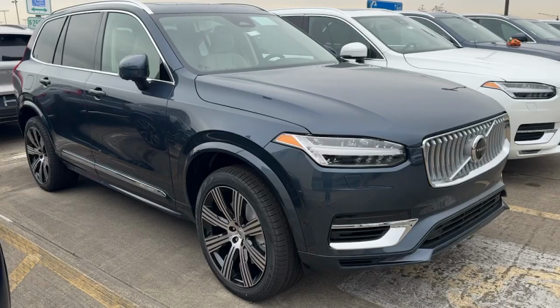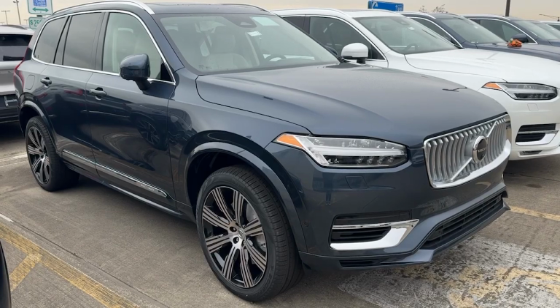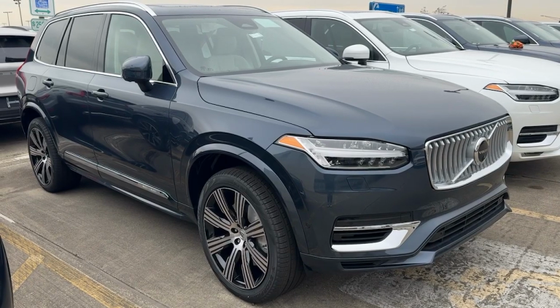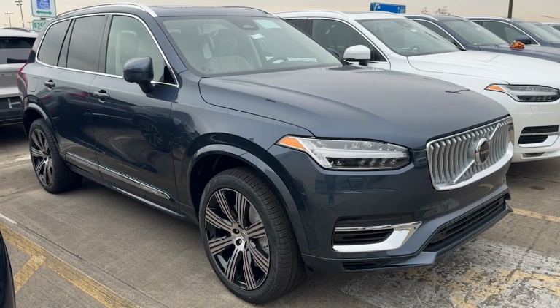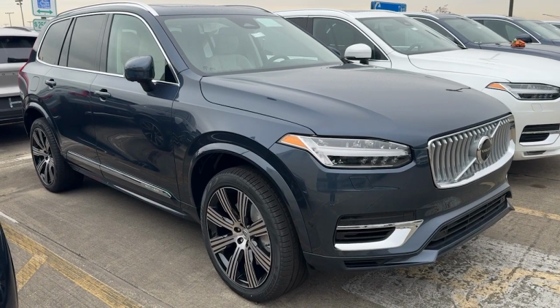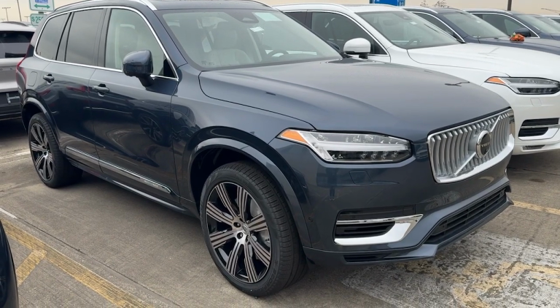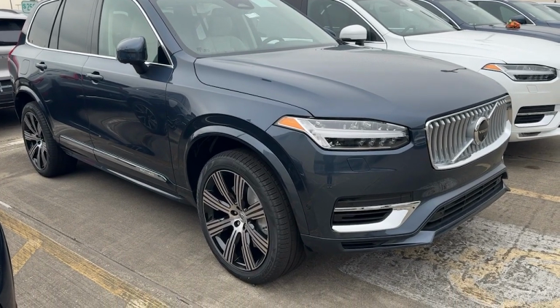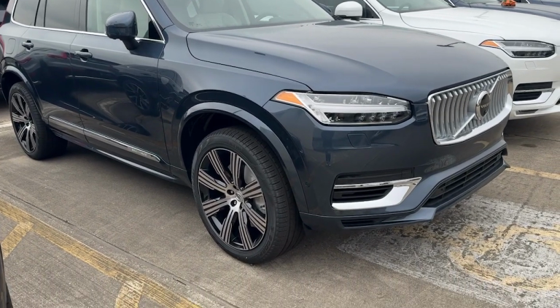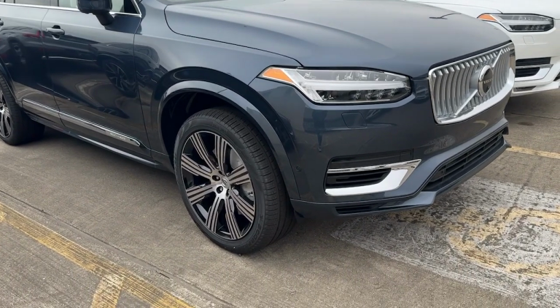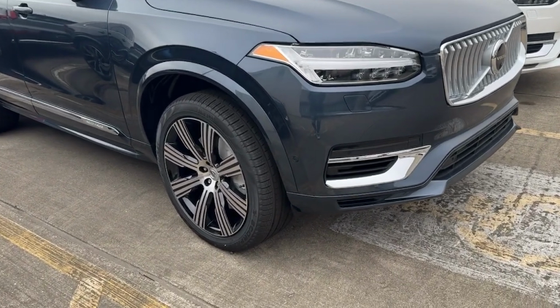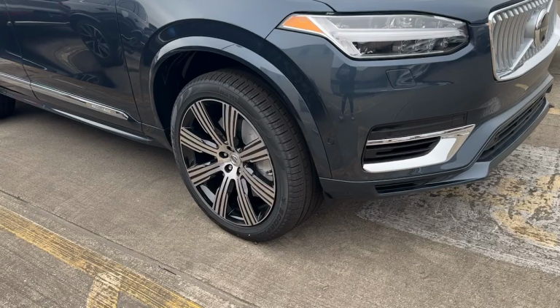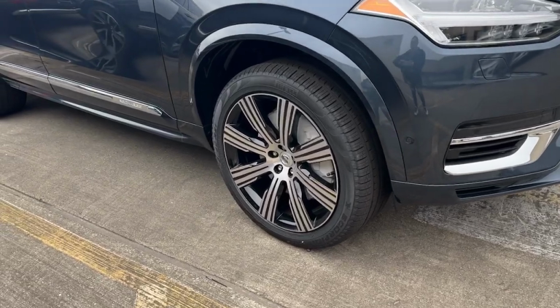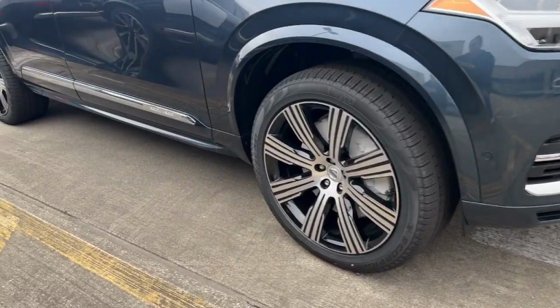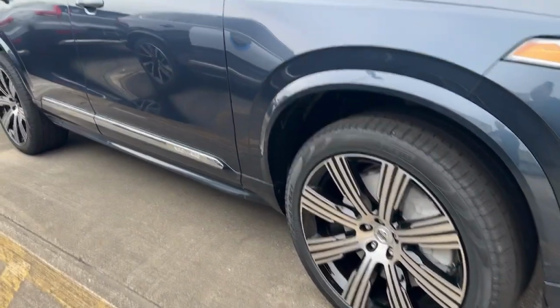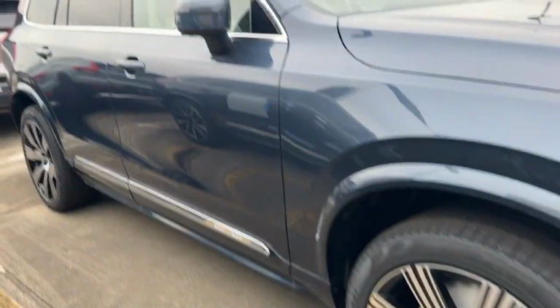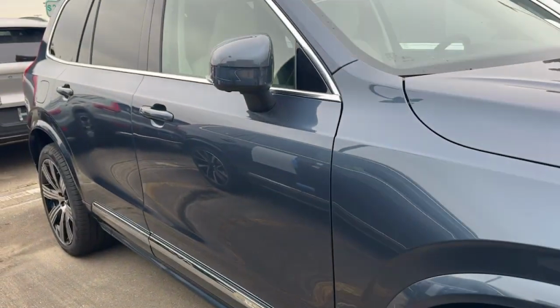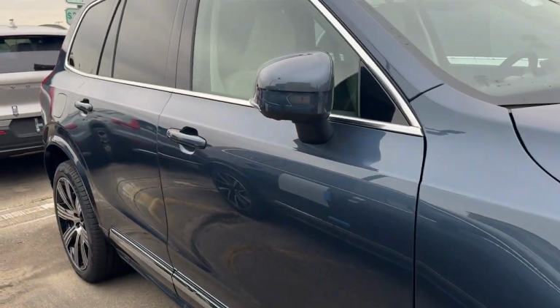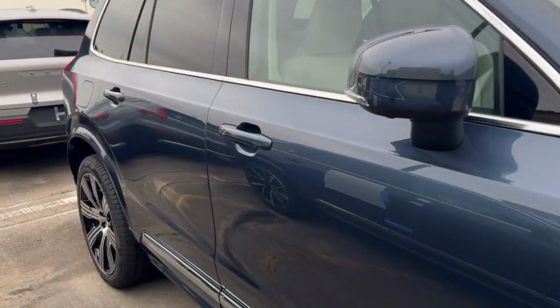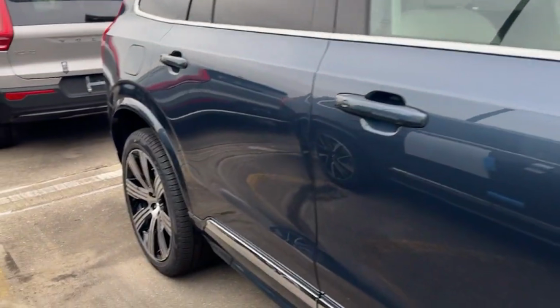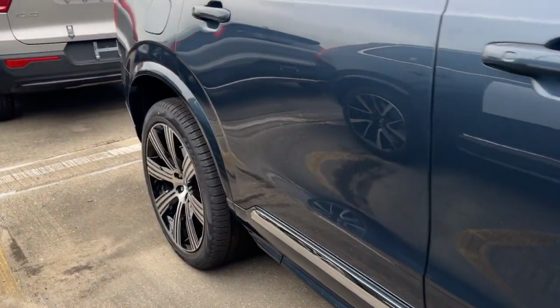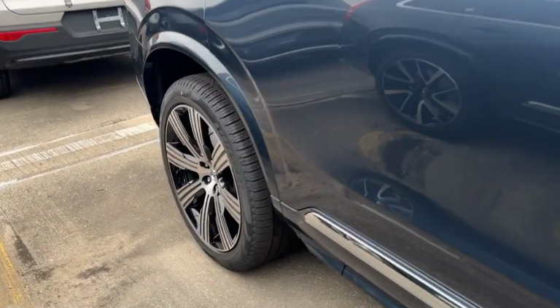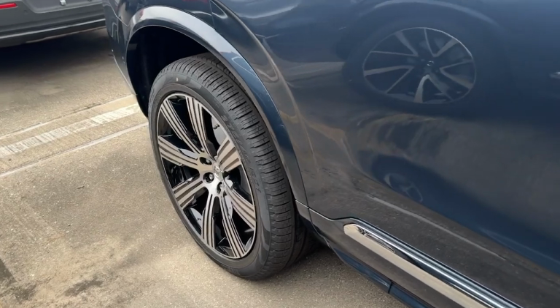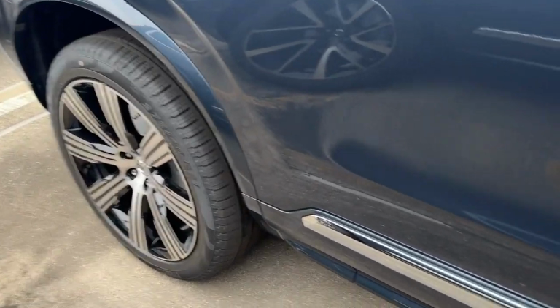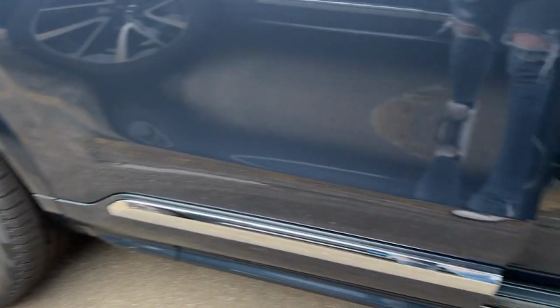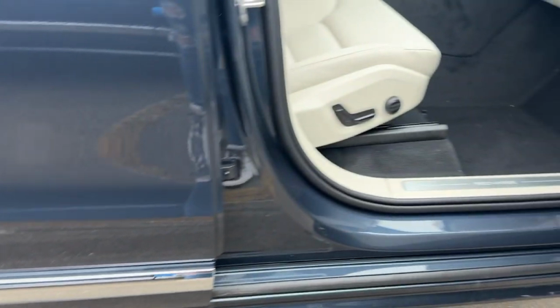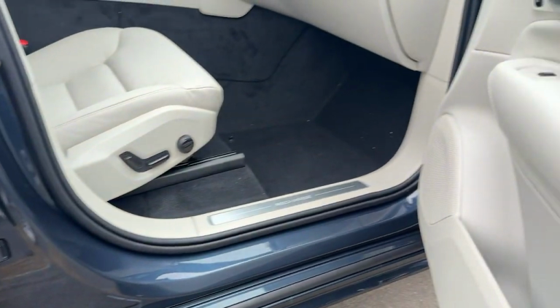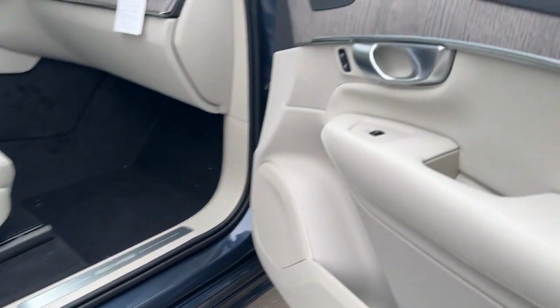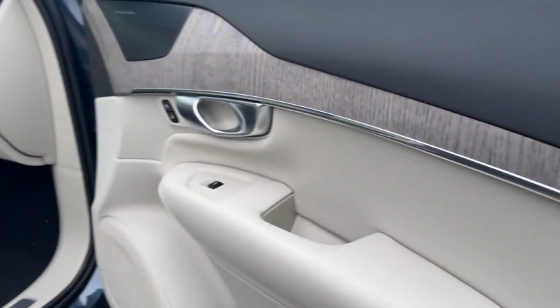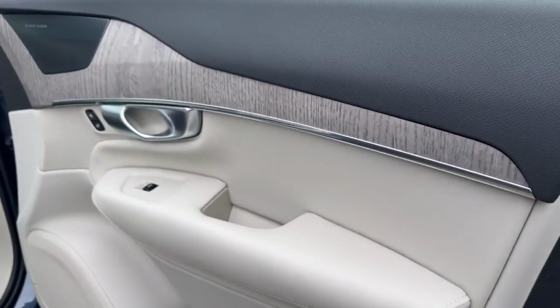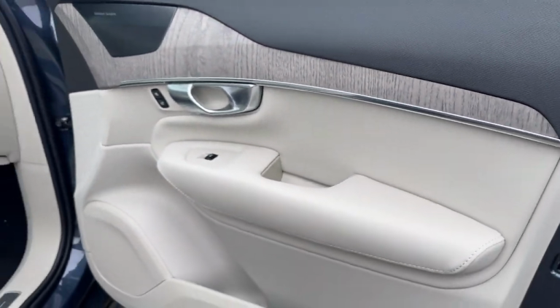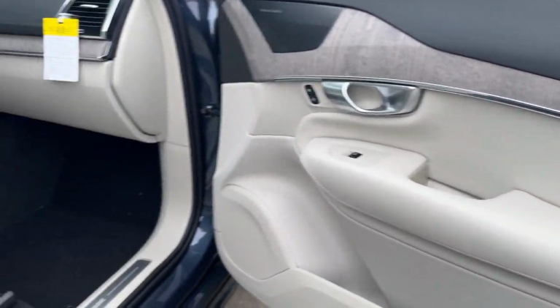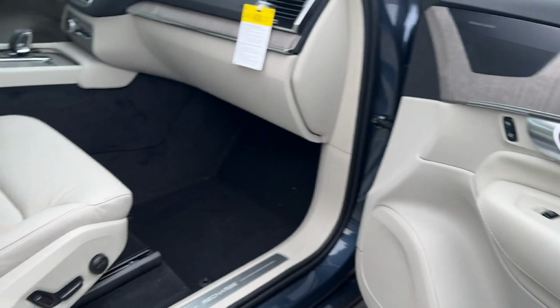Introducing the 2024 Volvo XC90. This sleekly styled XC90 delivers peace of mind, powerful performance, and contemporary panache. Make the most of your family adventures in this beautifully designed and built SUV.